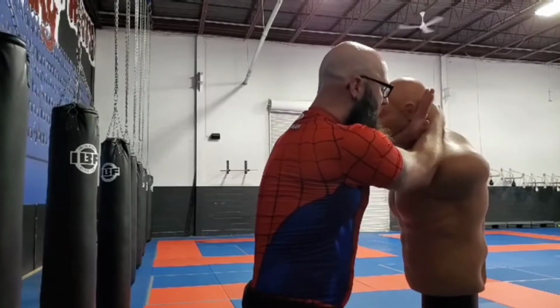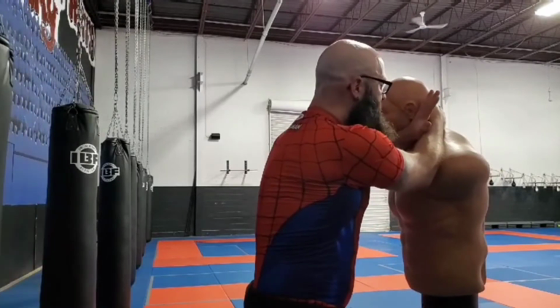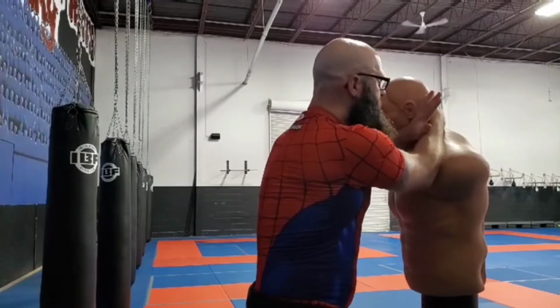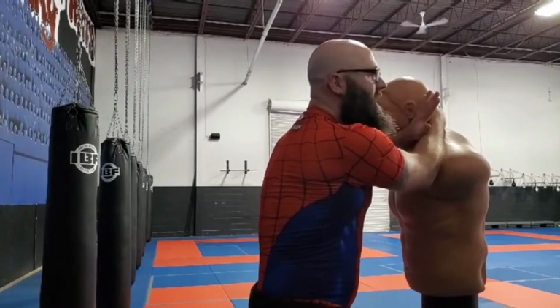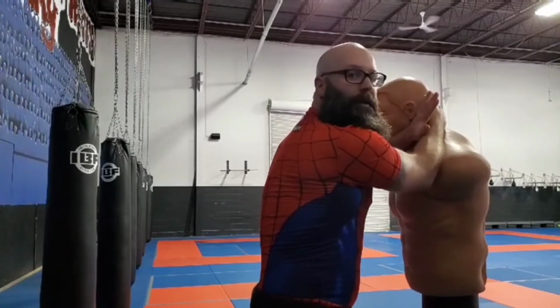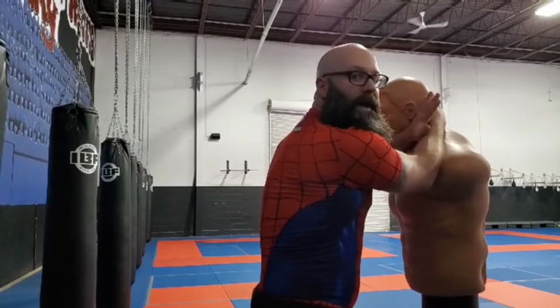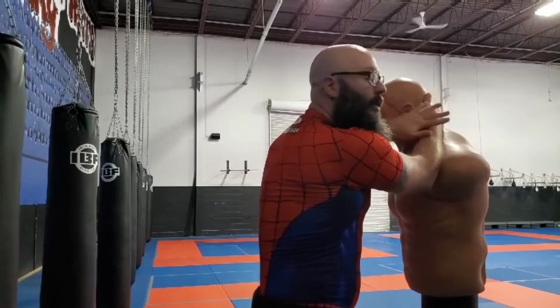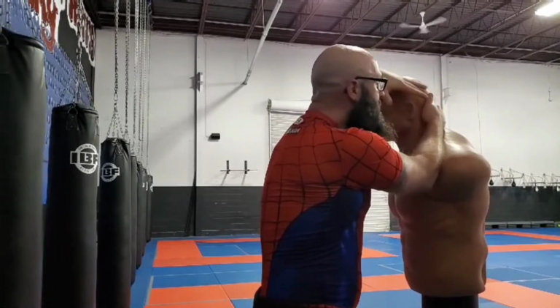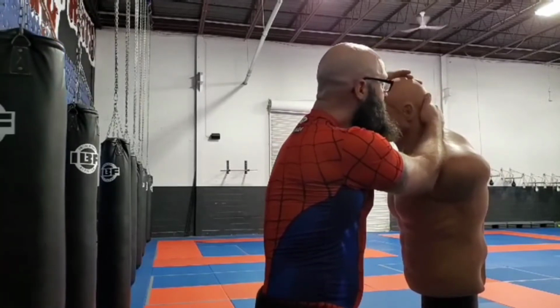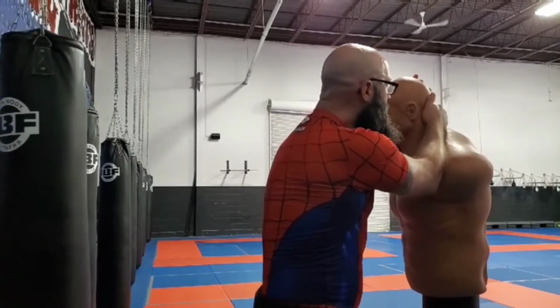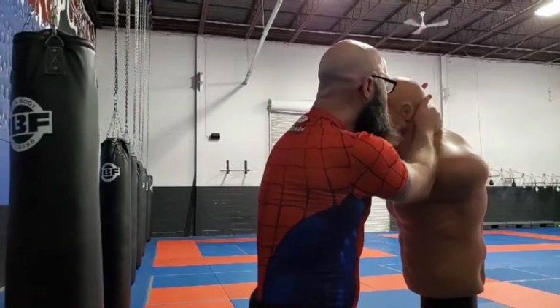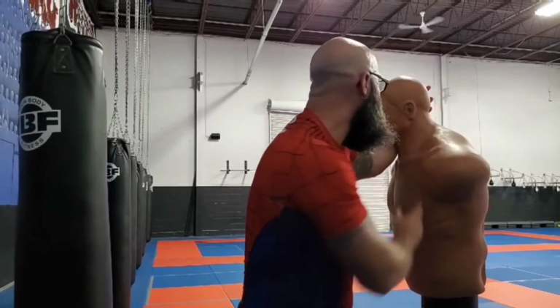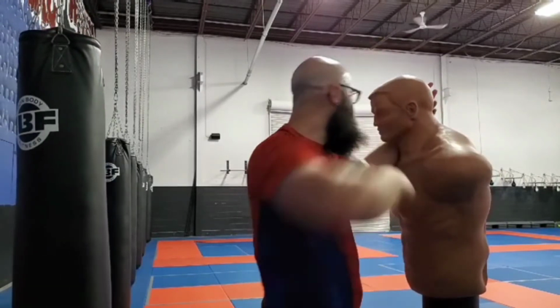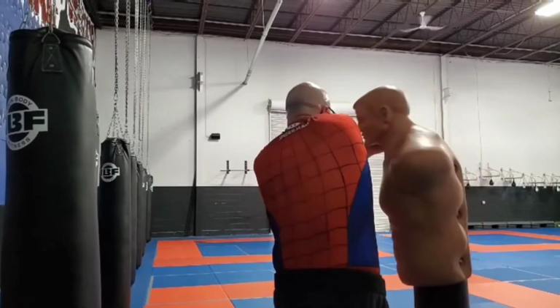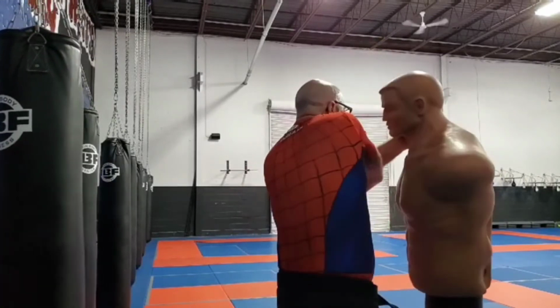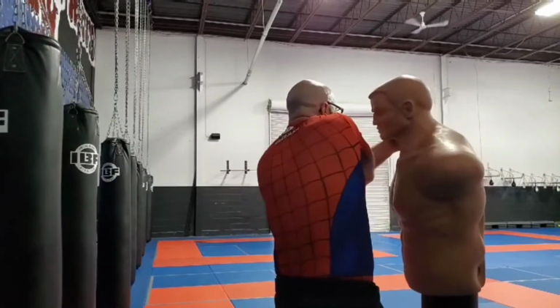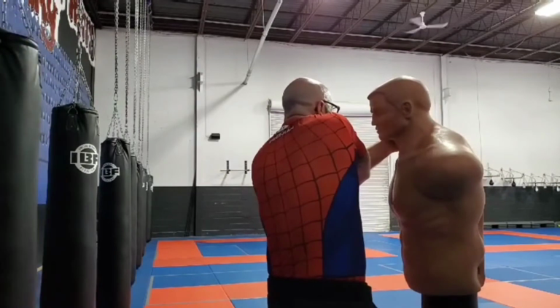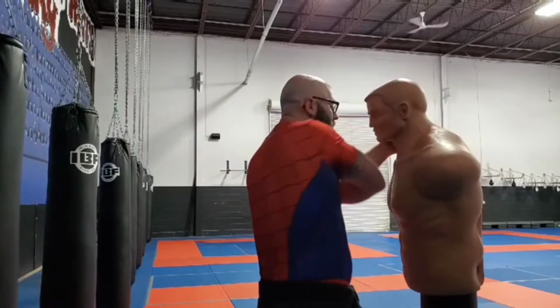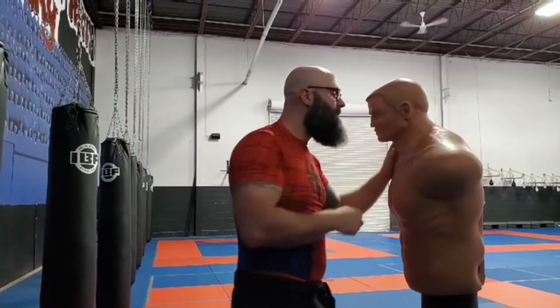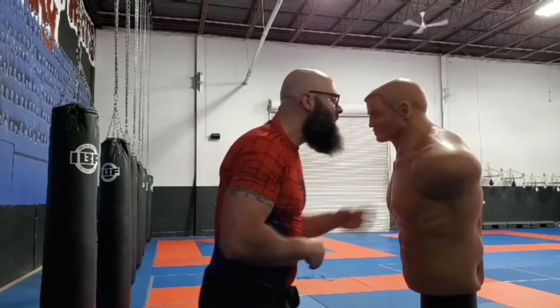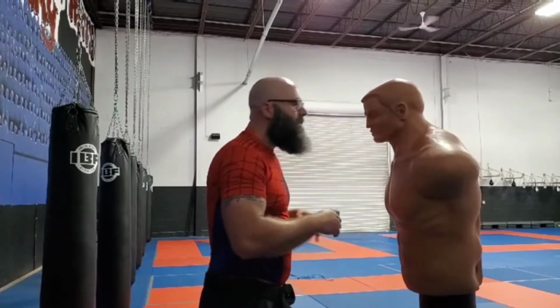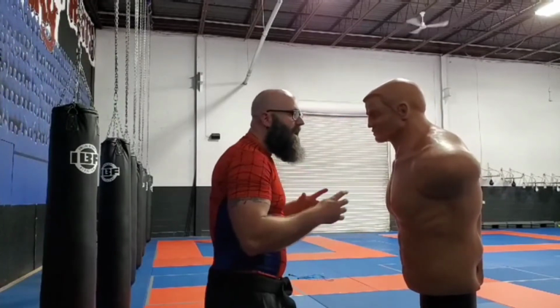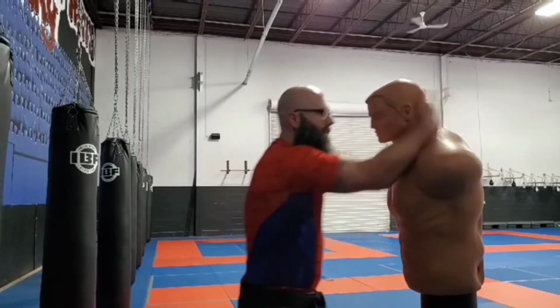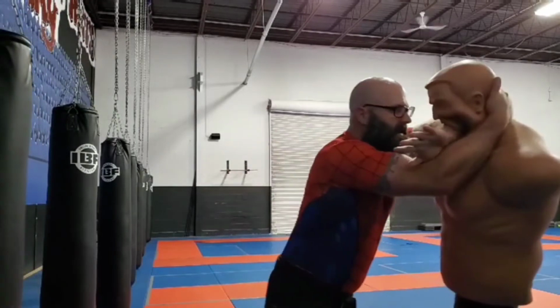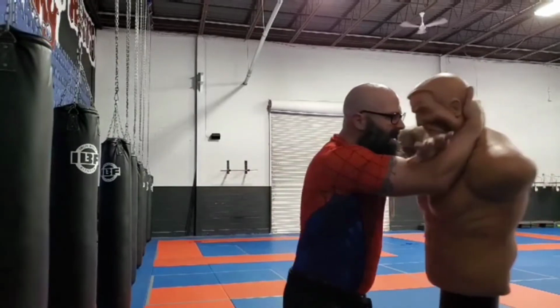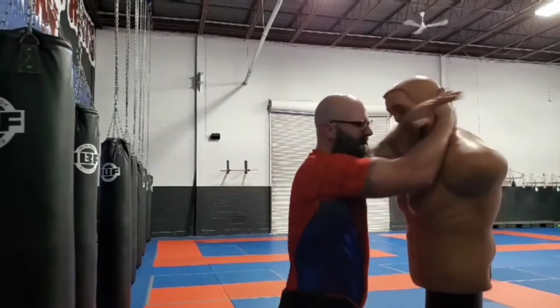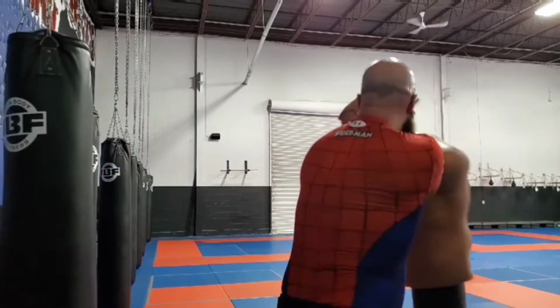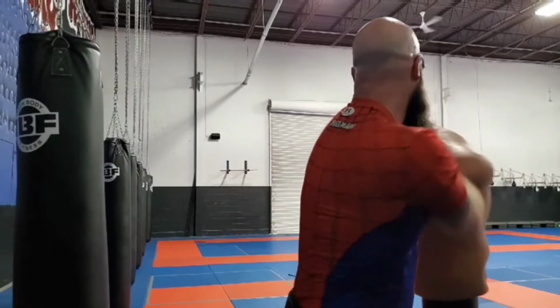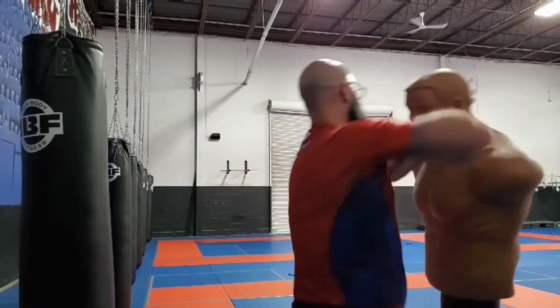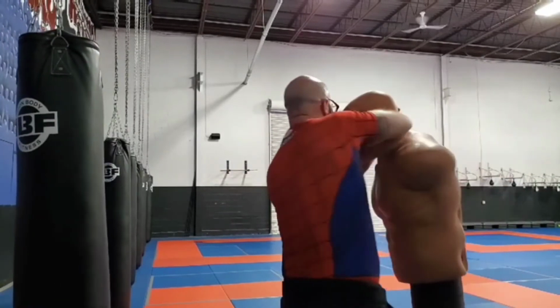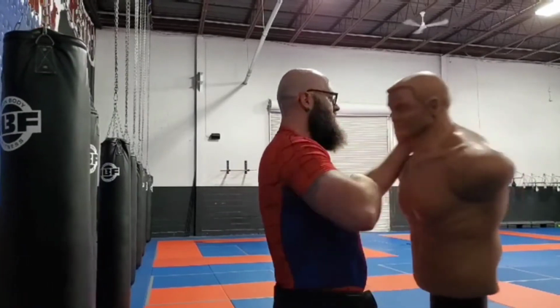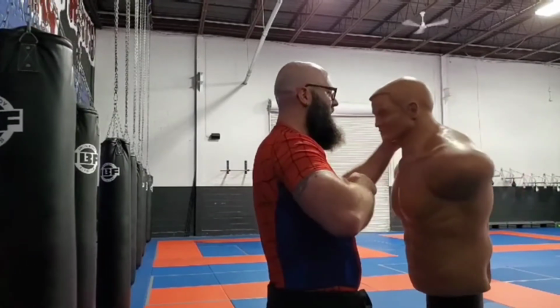Now from here, never letting go. Control that head, drive in the elbow. In, control, smash.